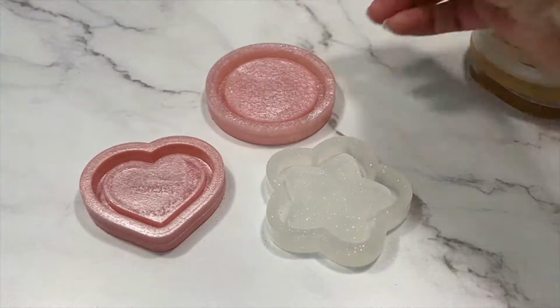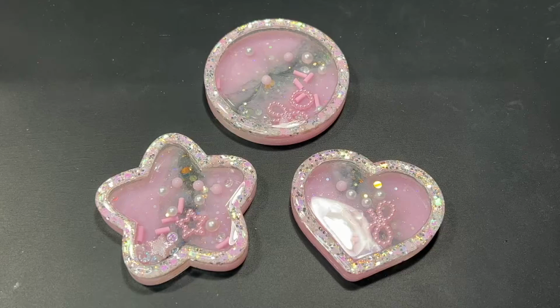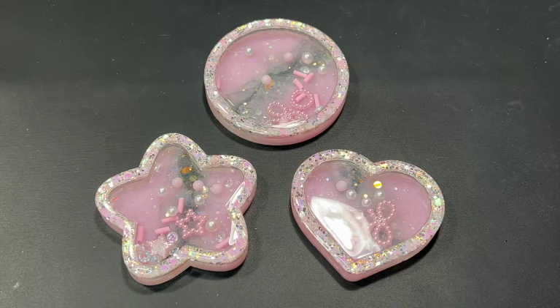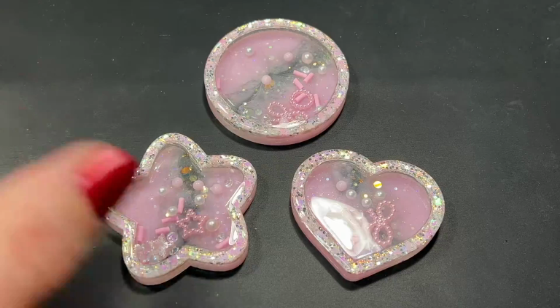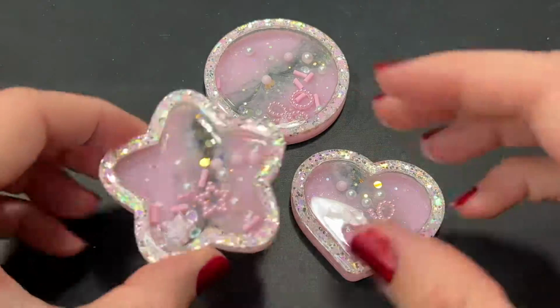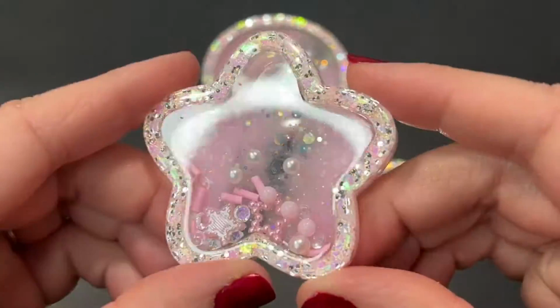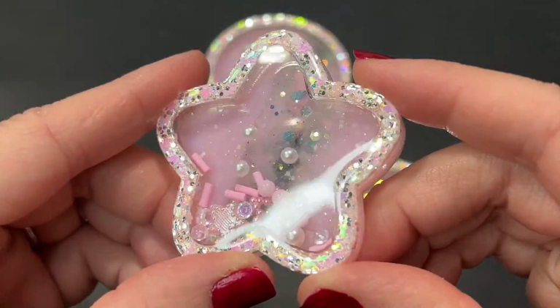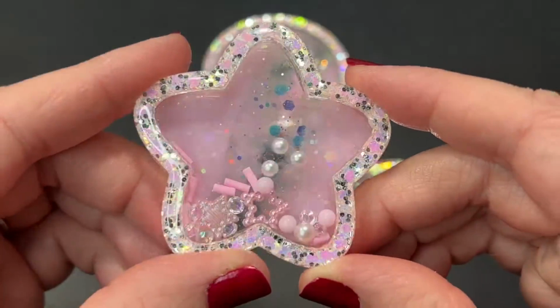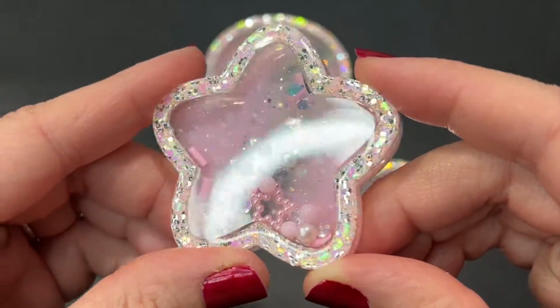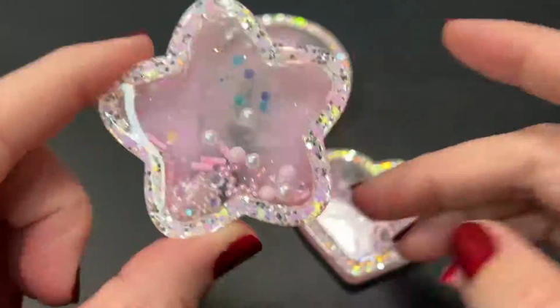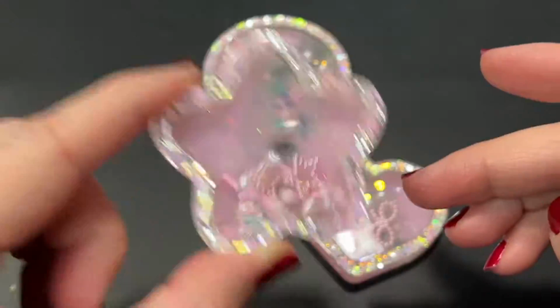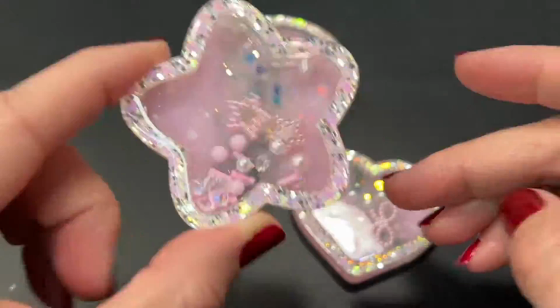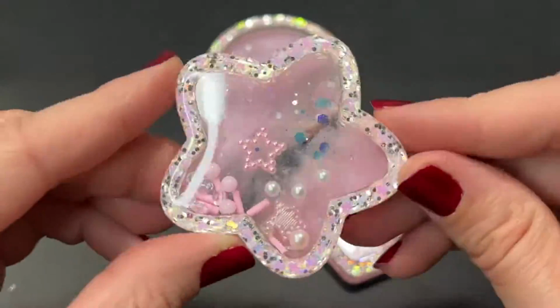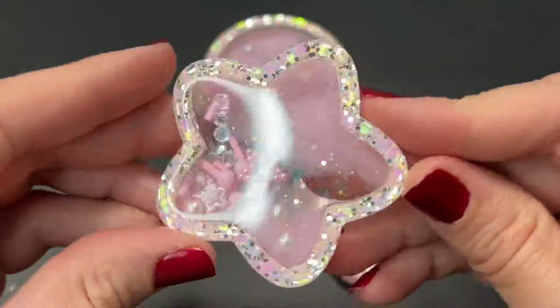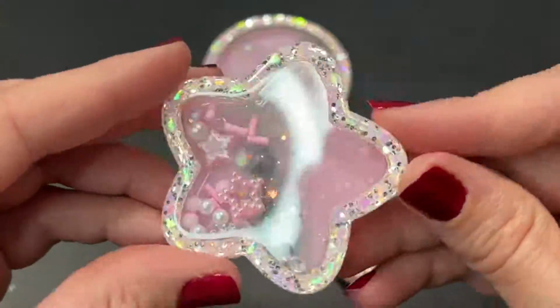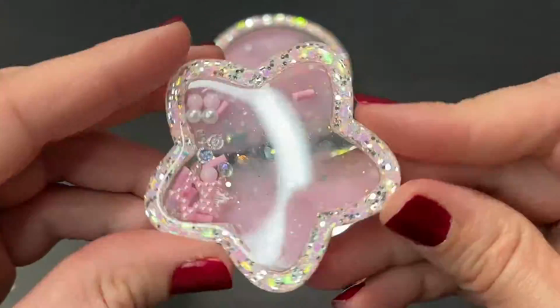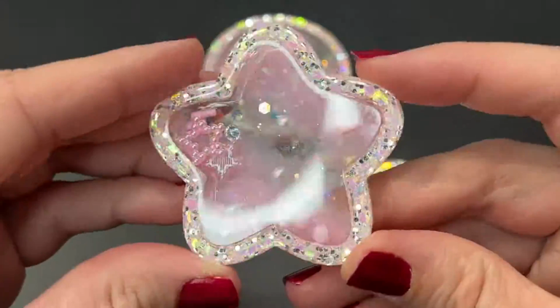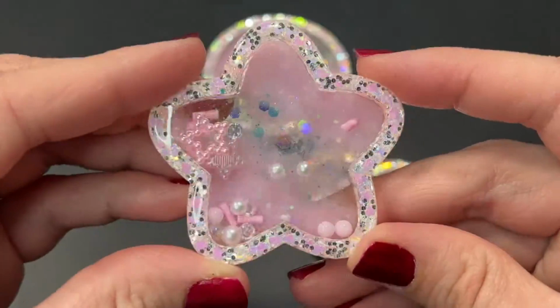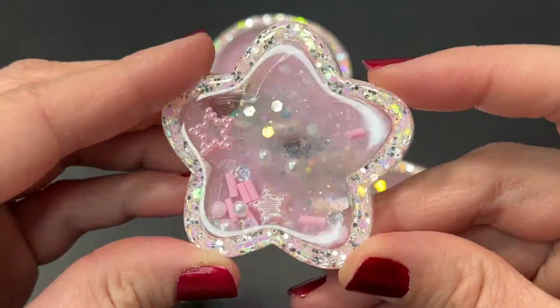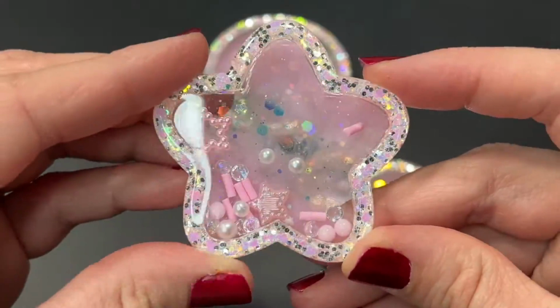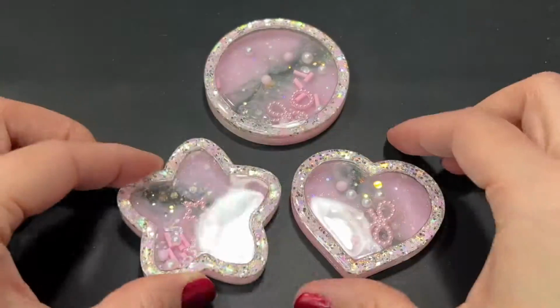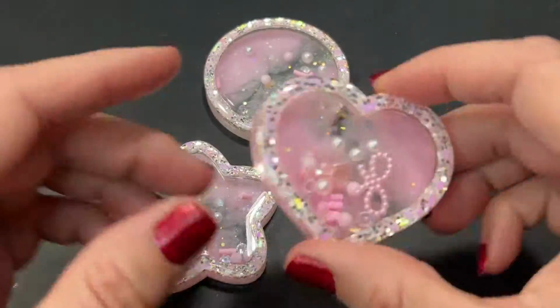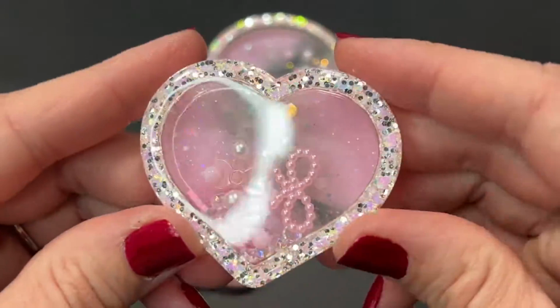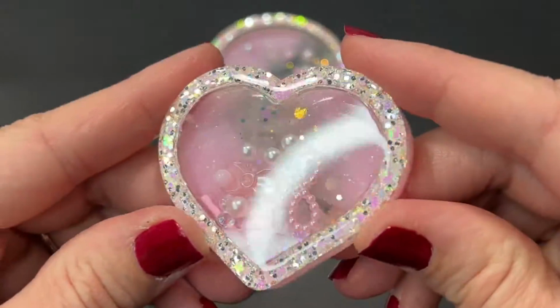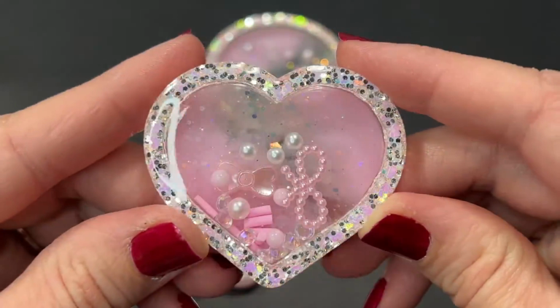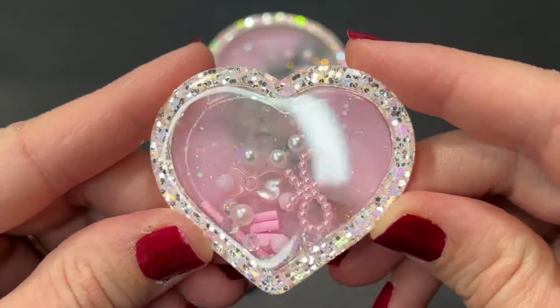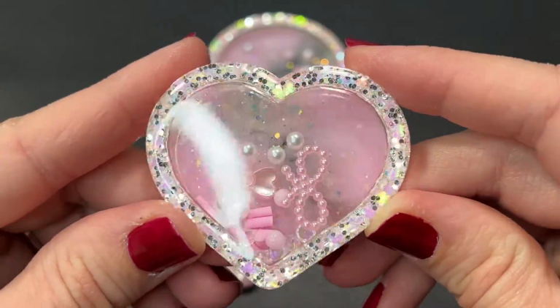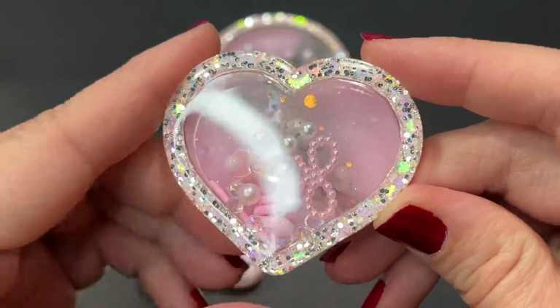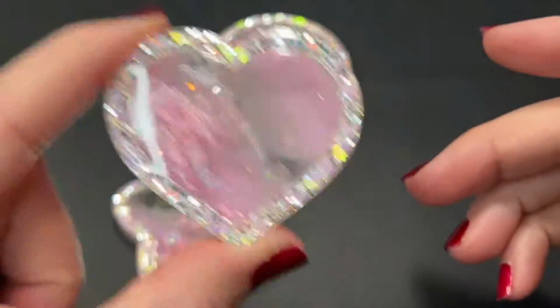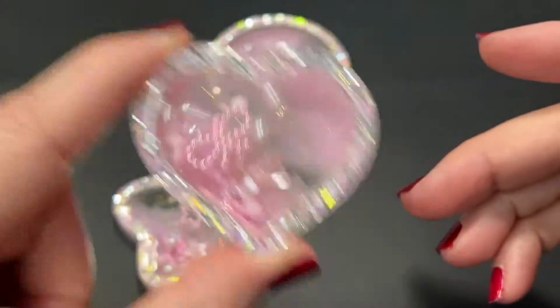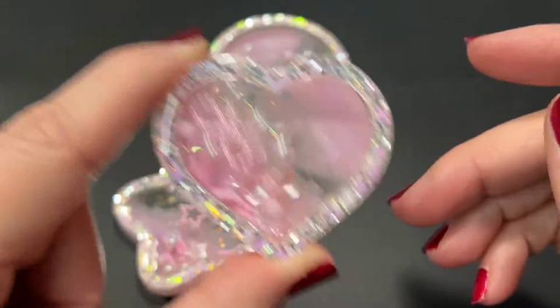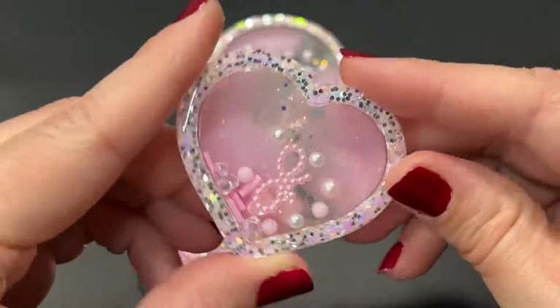I just wanted to quickly show you guys I have used my molds and here are three pieces I made. I did record it but I thought the video would end up being way too long, so I'll leave that for another time.